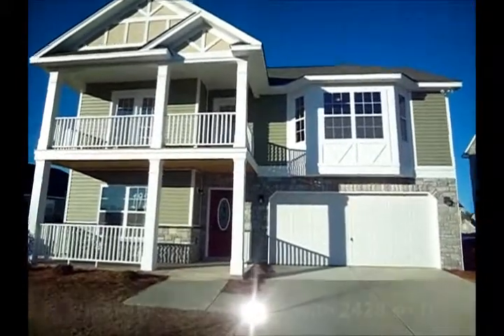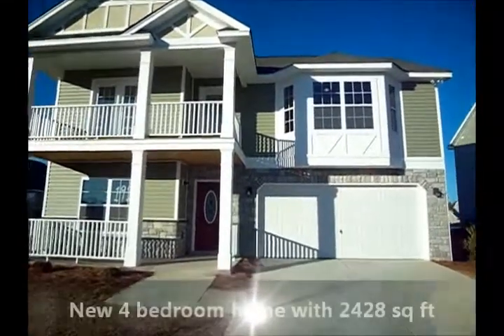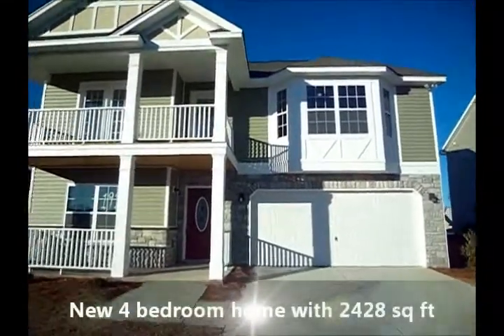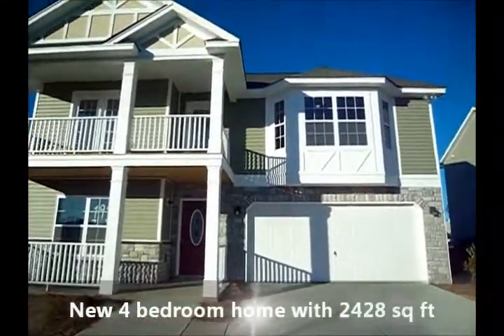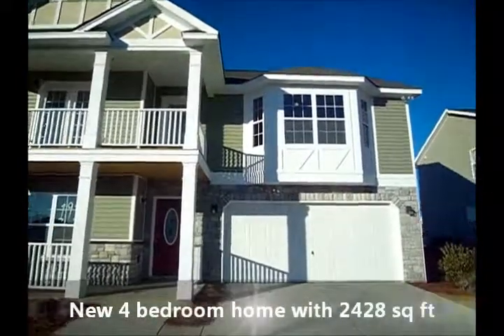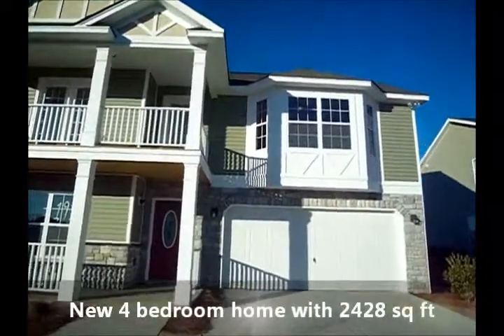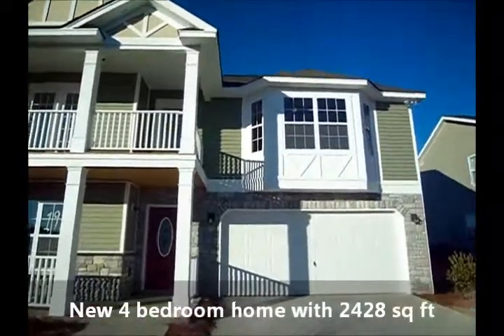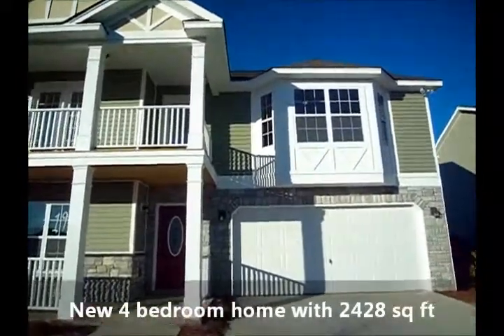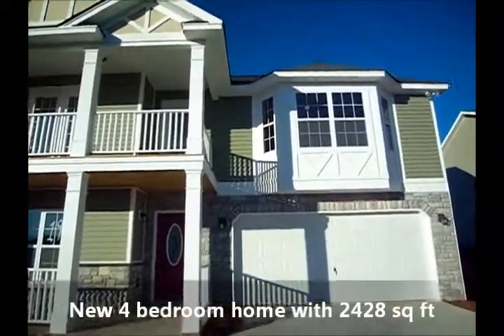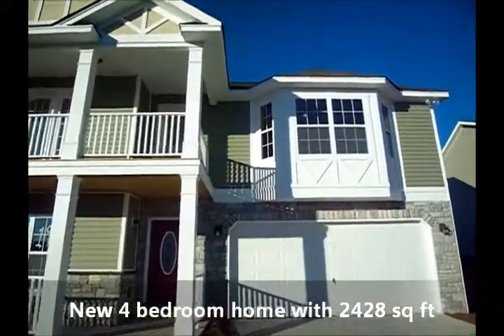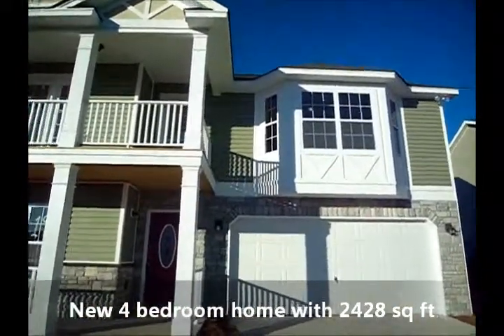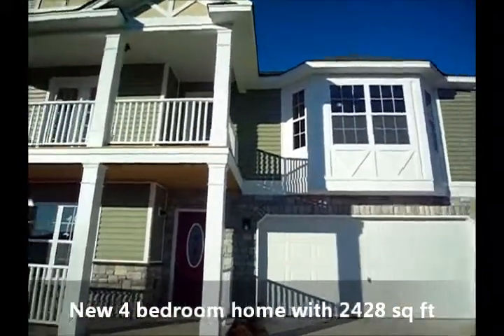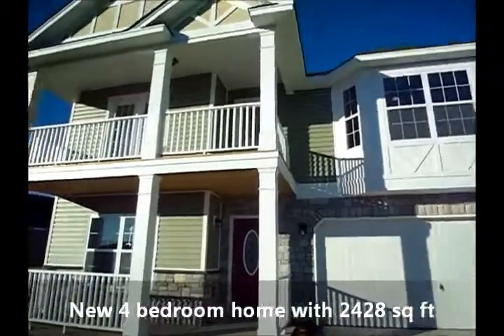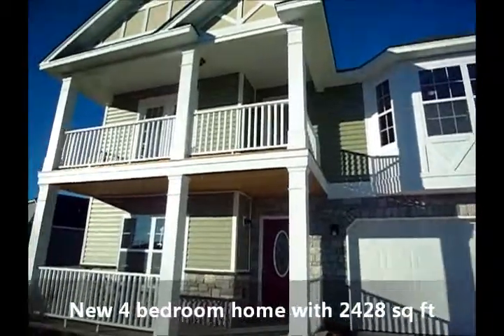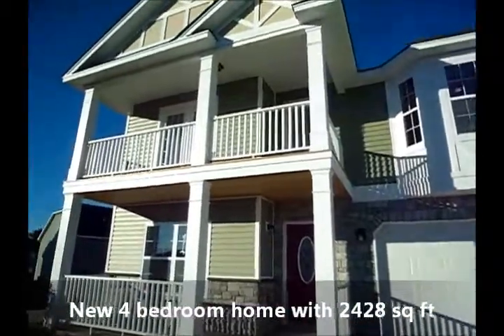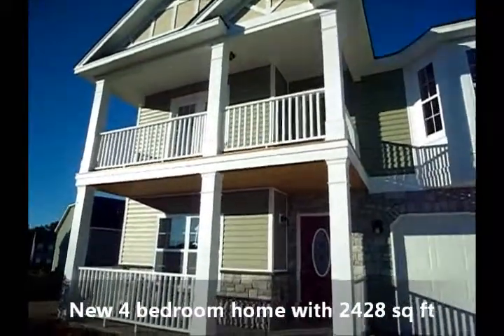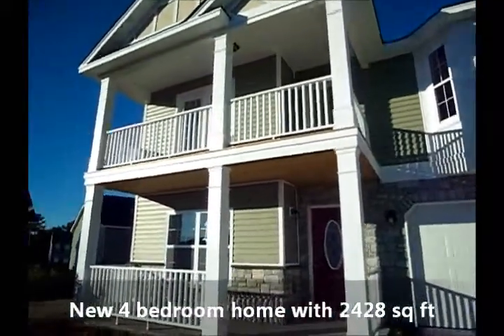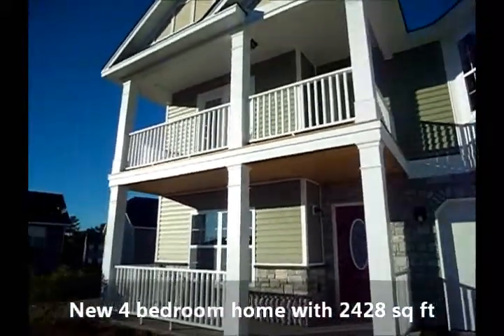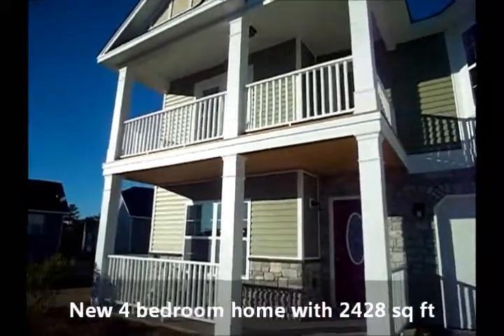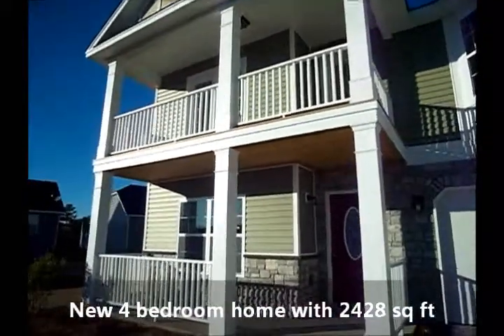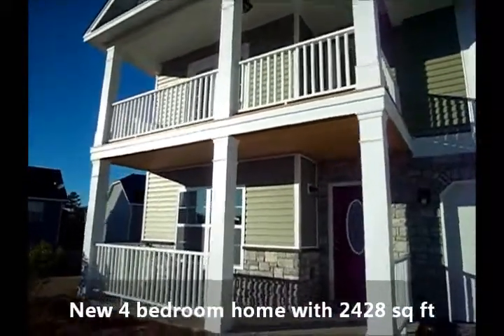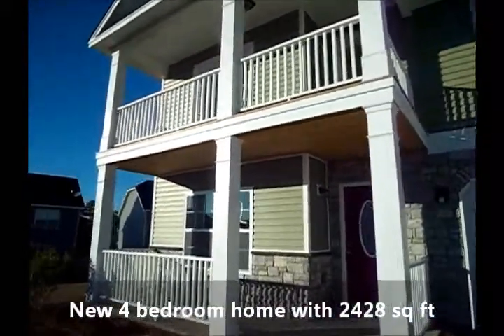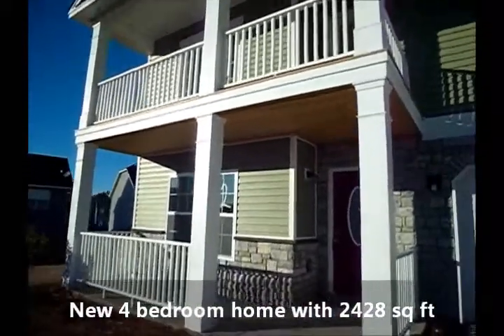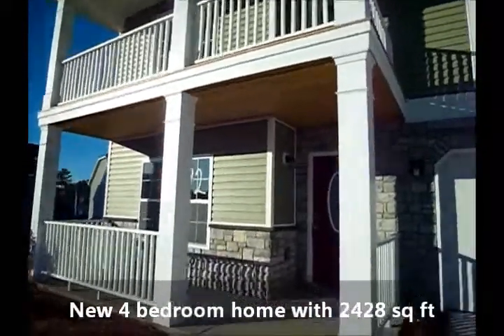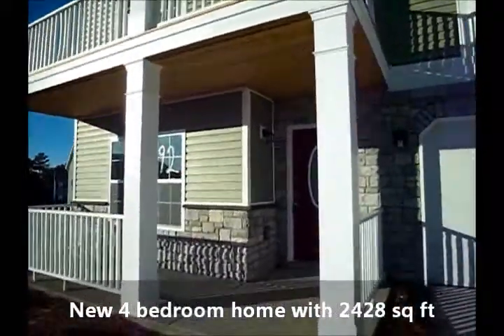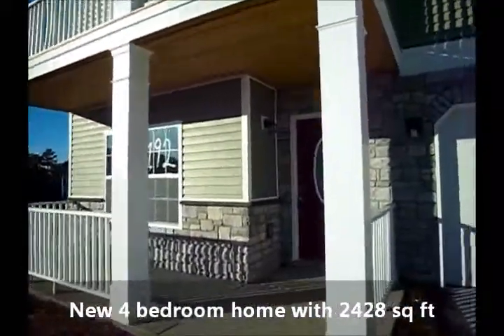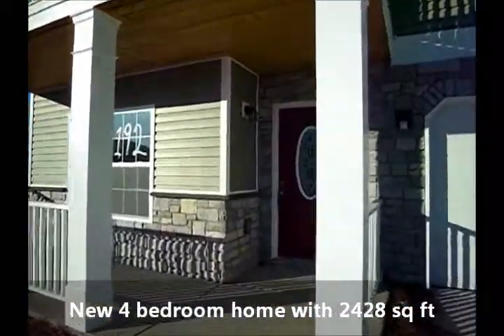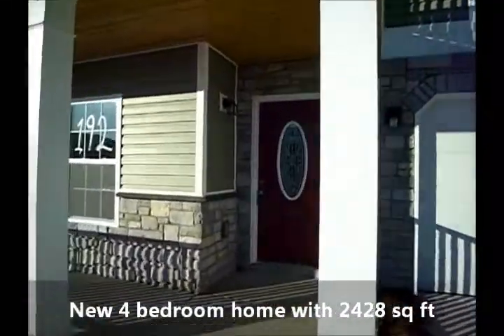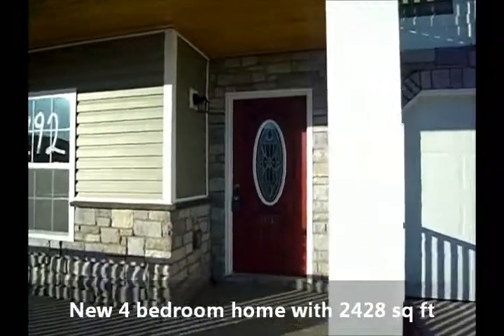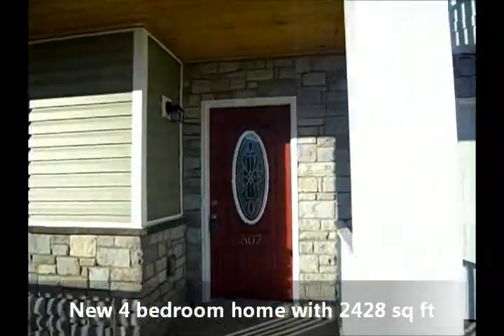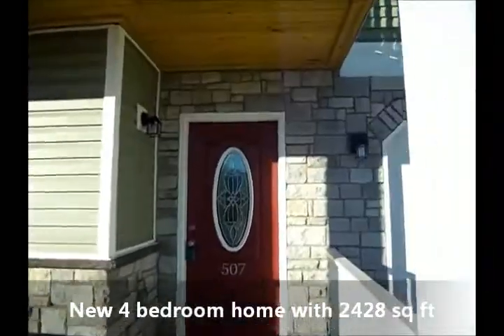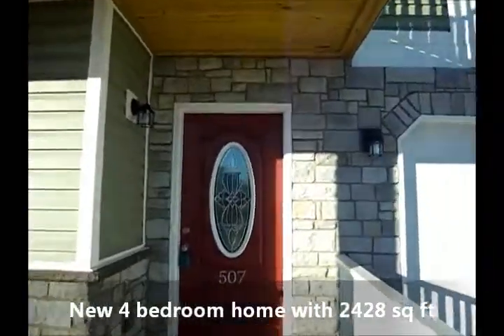You notice that bay window up there on the right — that's the master, really opens it up. It's a big master anyways. You get this two-story porch here too. Really nice door.